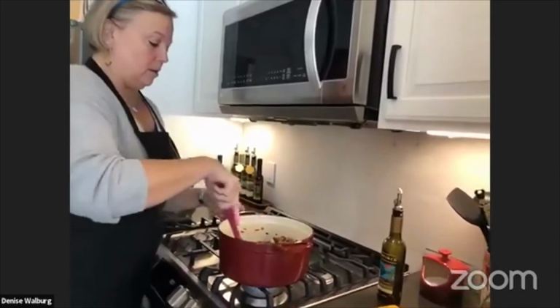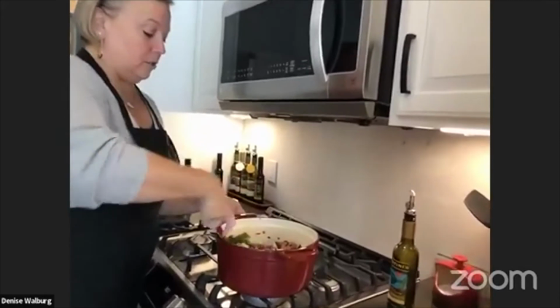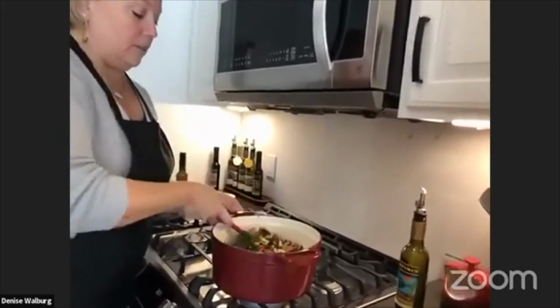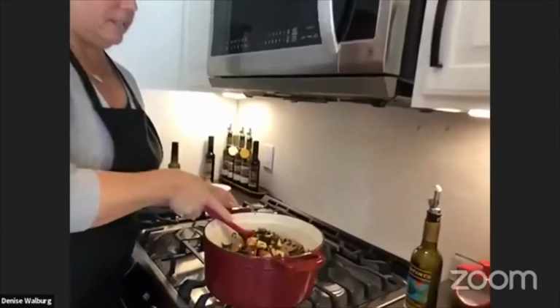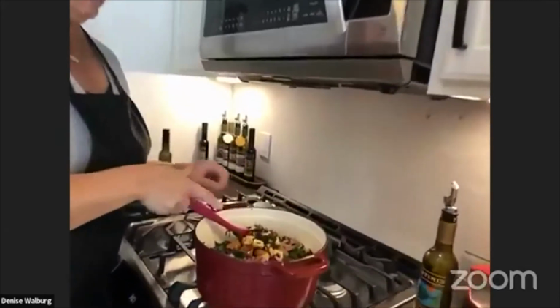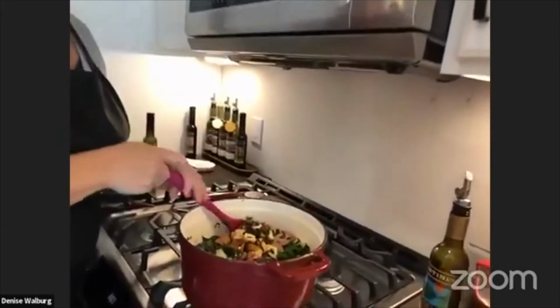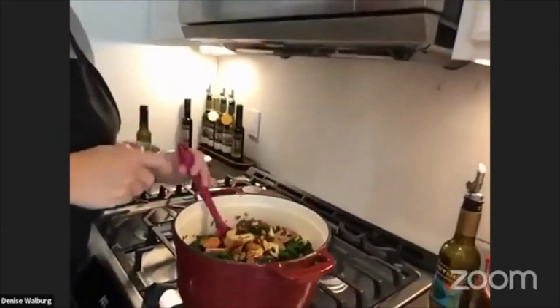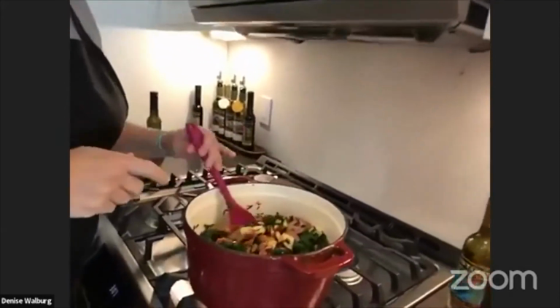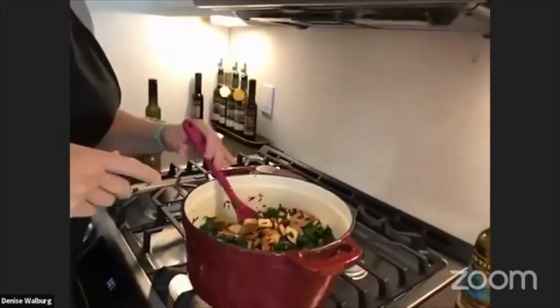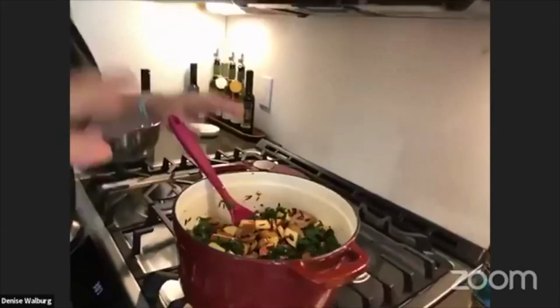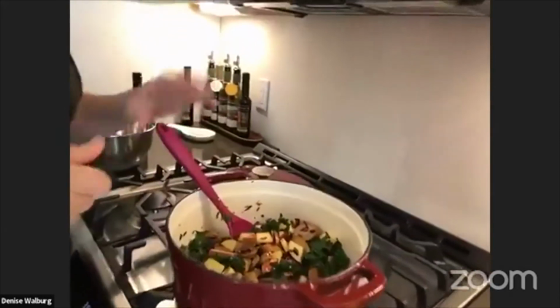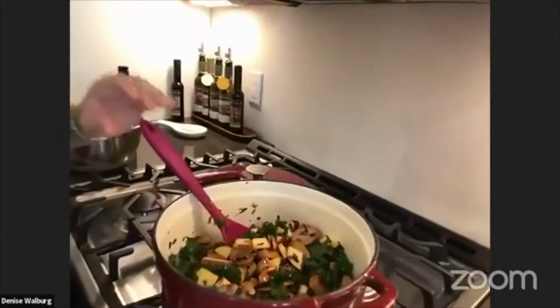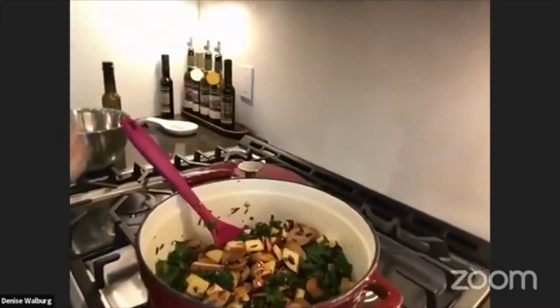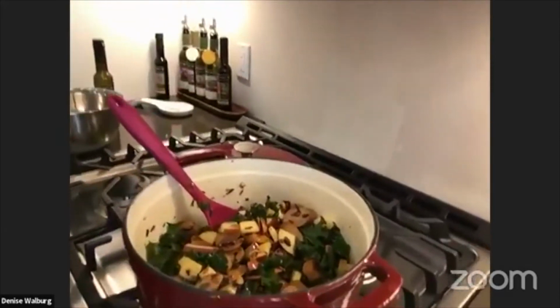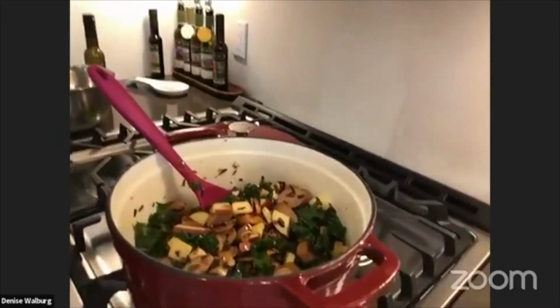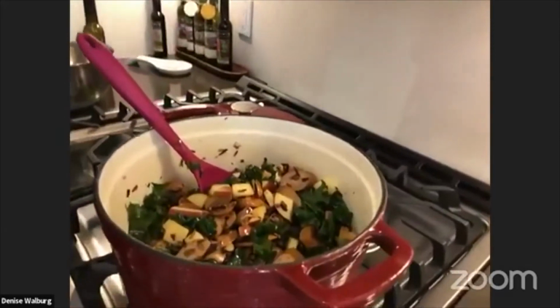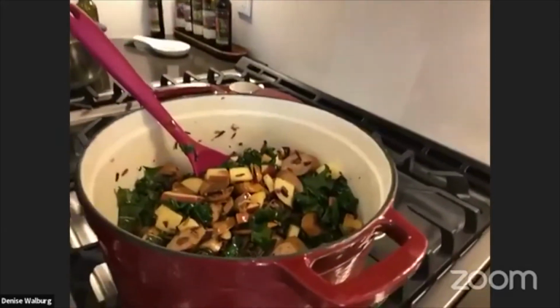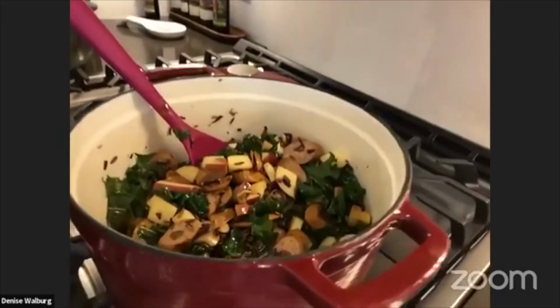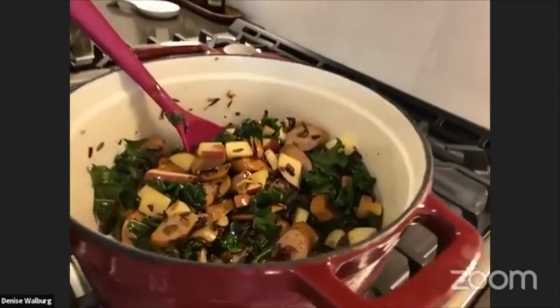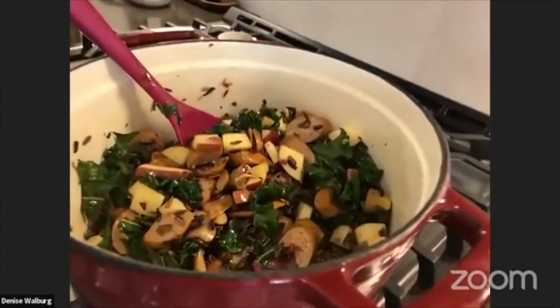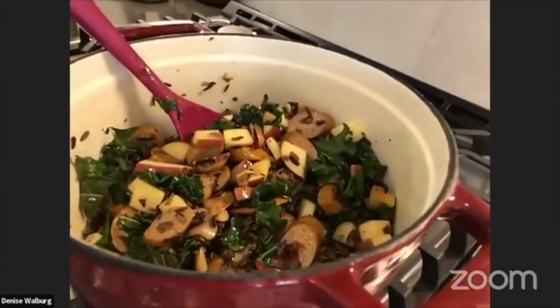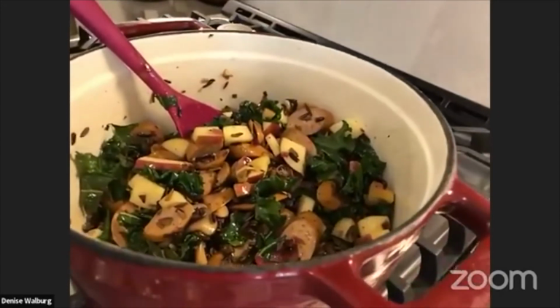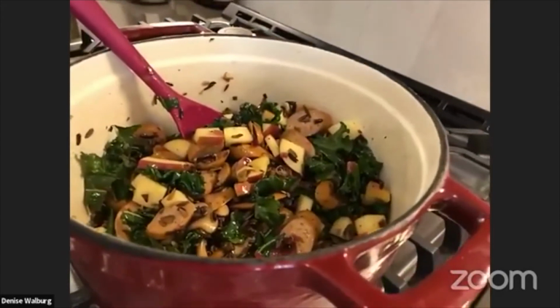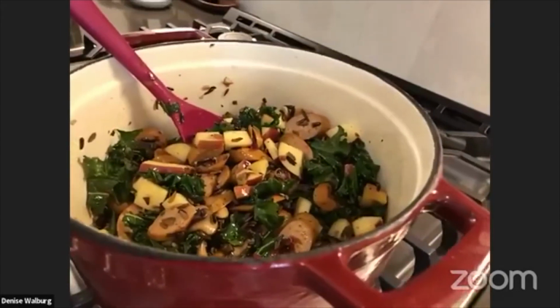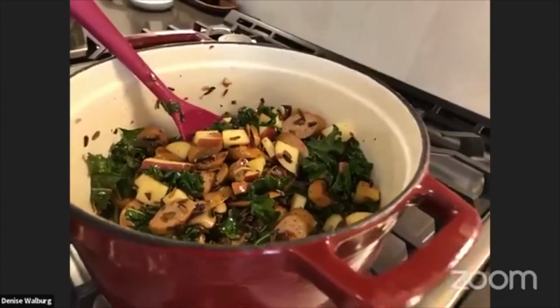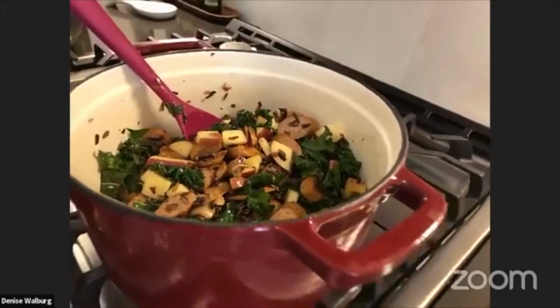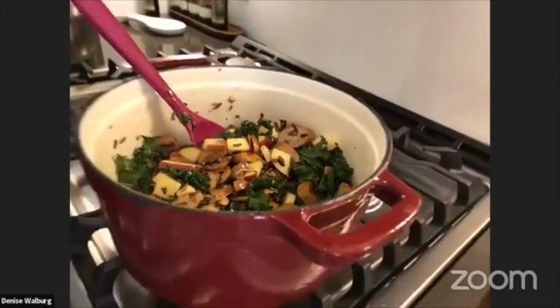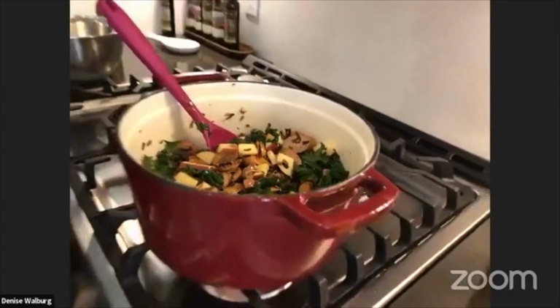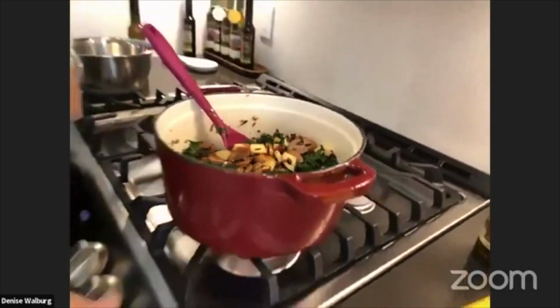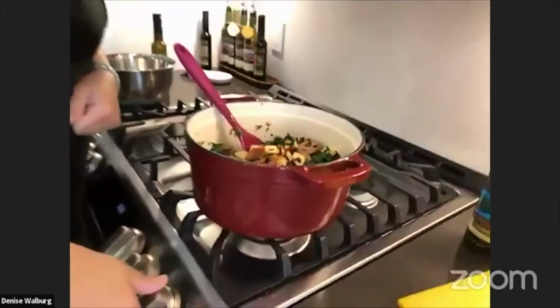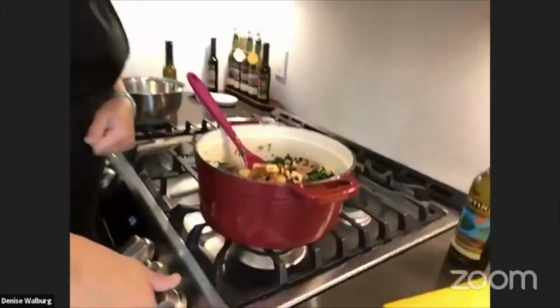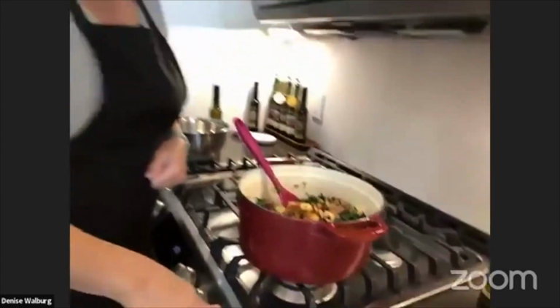So this is my first dish — super easy to throw together once you've got the wild rice made. That's what I have for my first one, Jim.